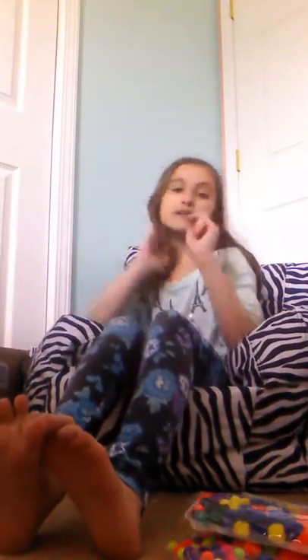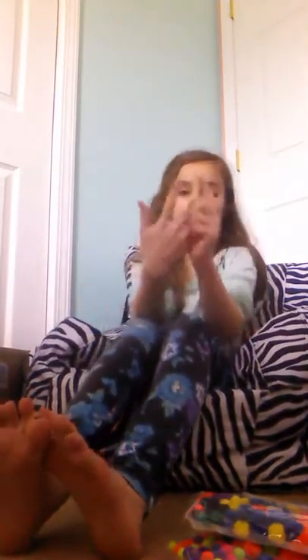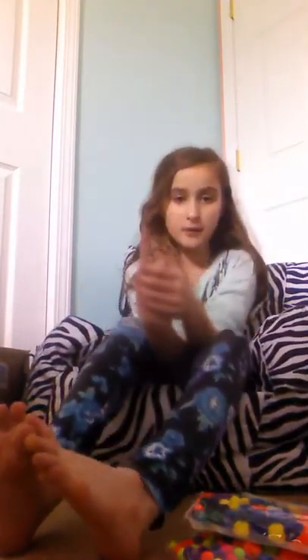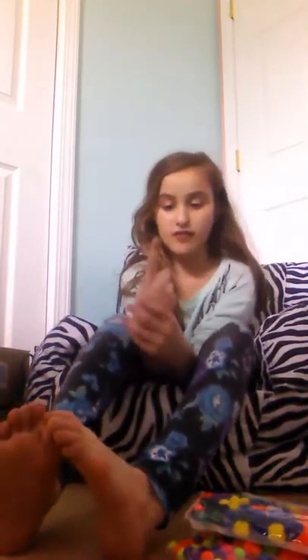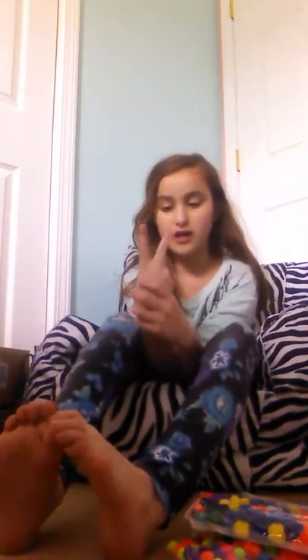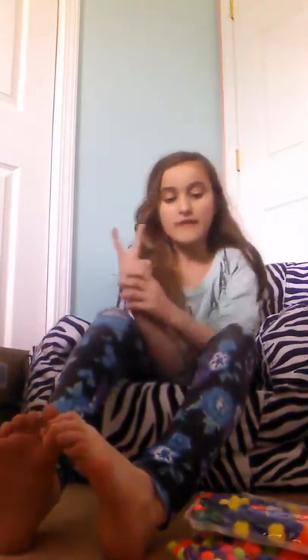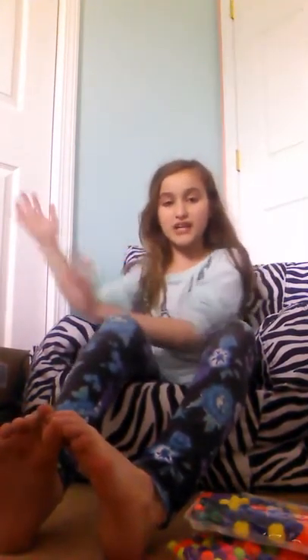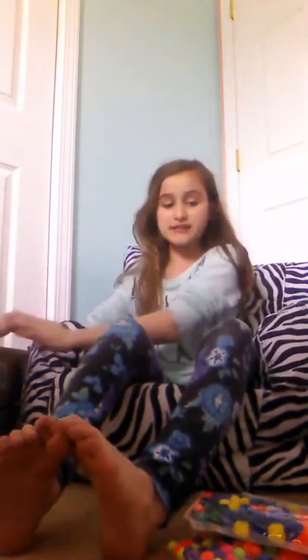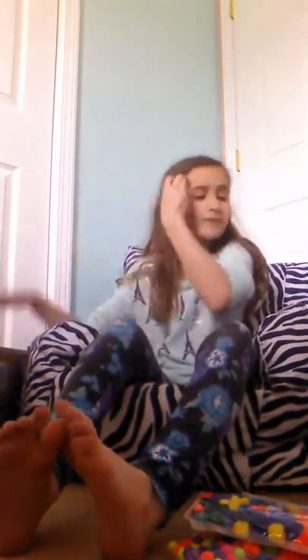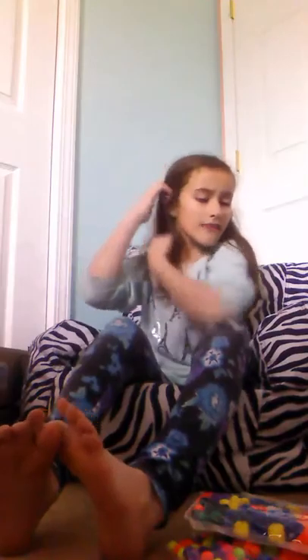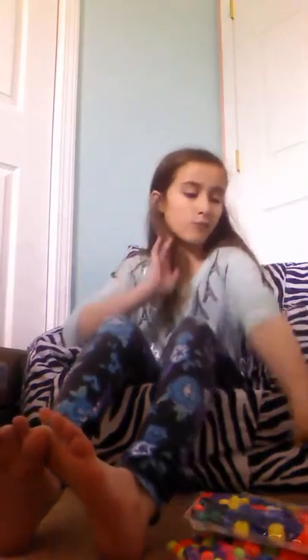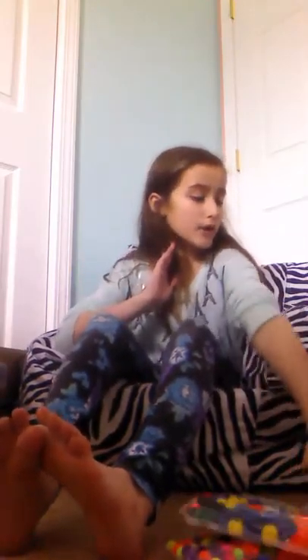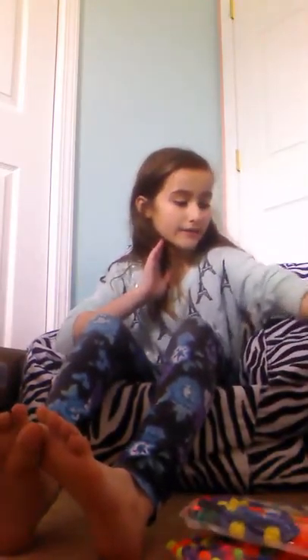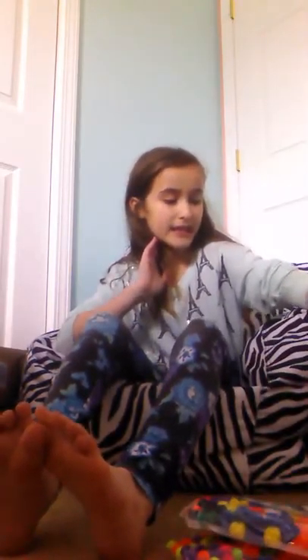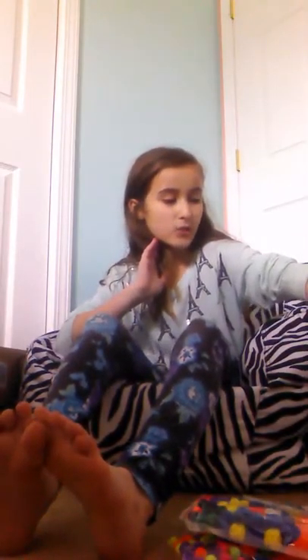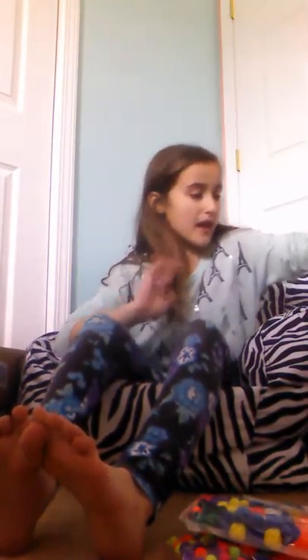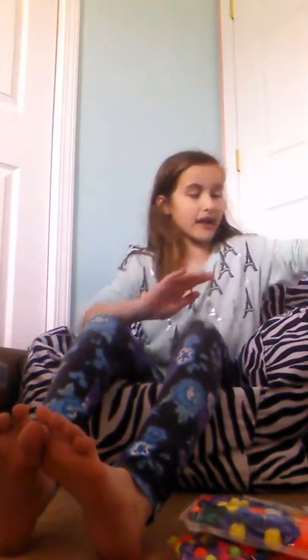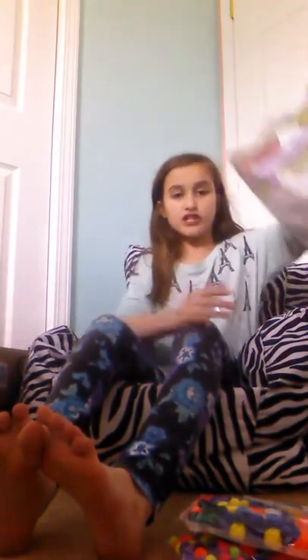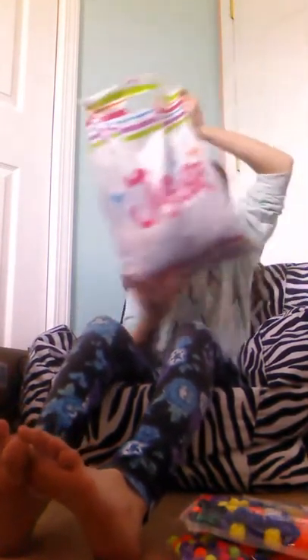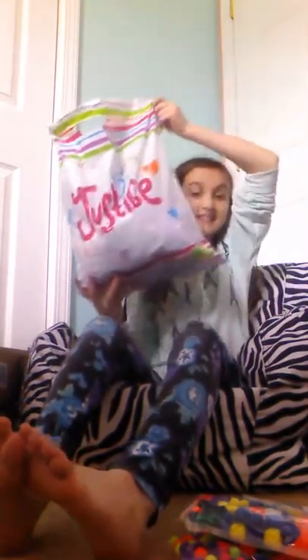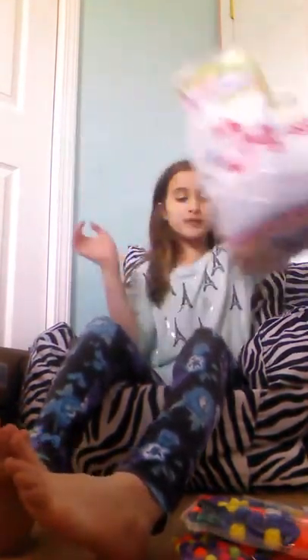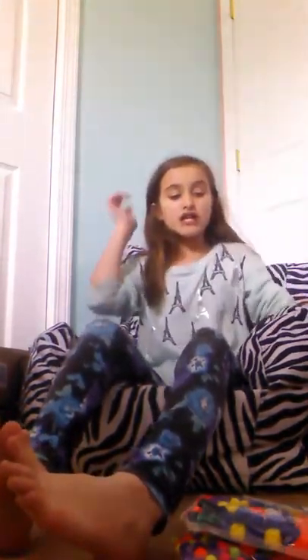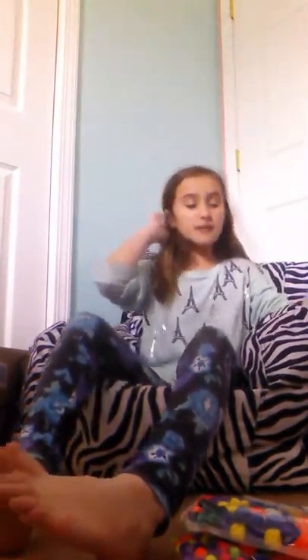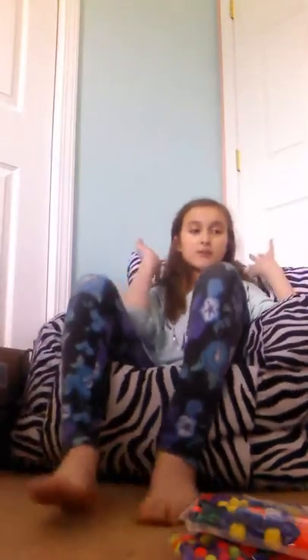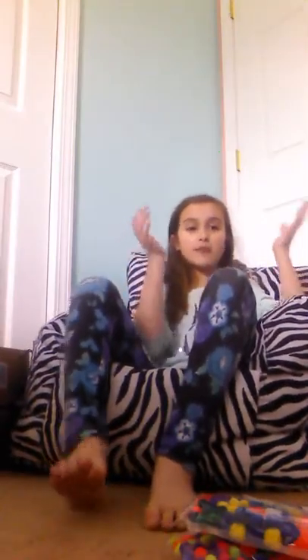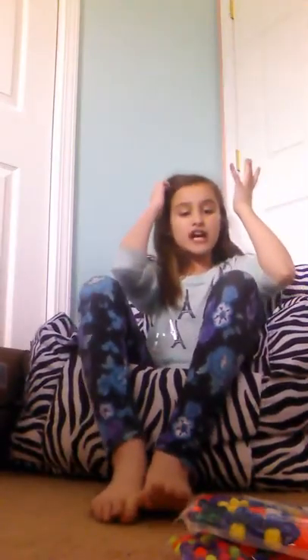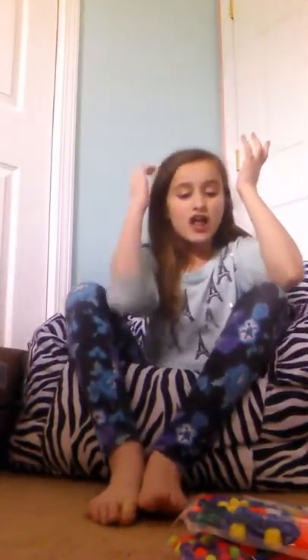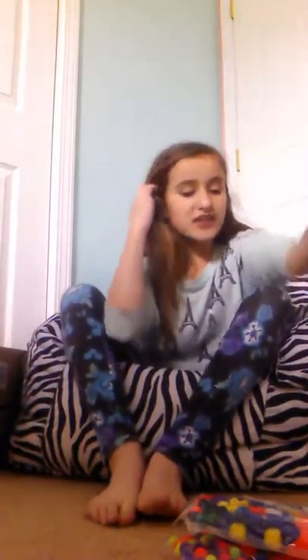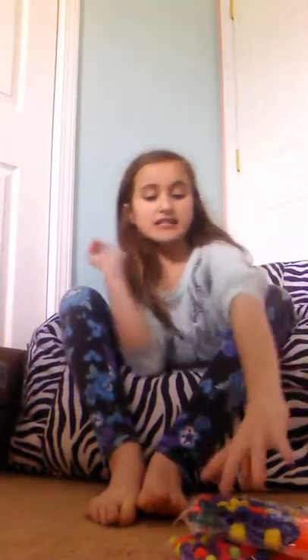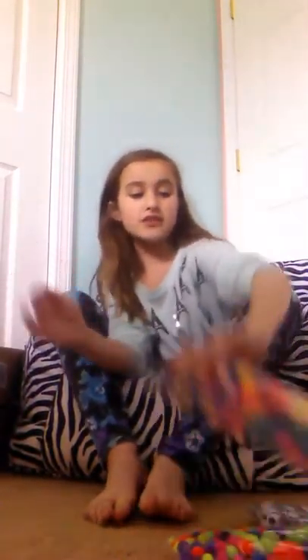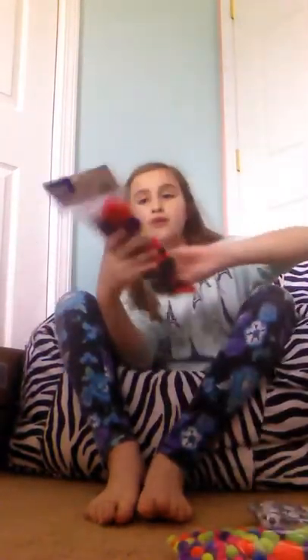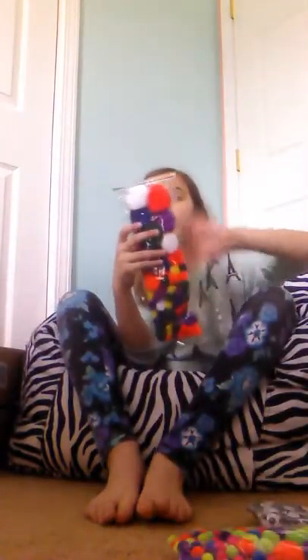One Bath and Body Works I already unboxed. The other one I just got today. Then I have Walmart, I have the Candy Store, and I have Justice. So I'm going to start with Walmart, and we've got three things that have to do with crafts.